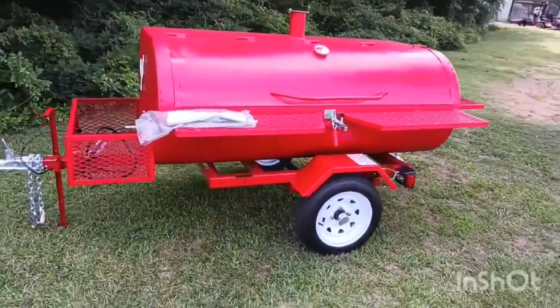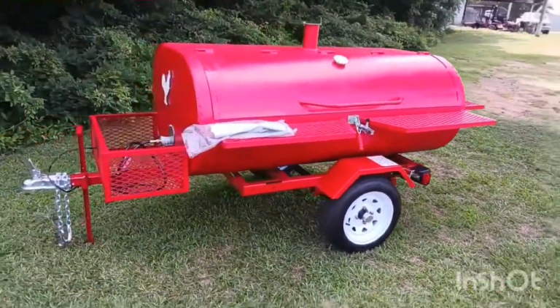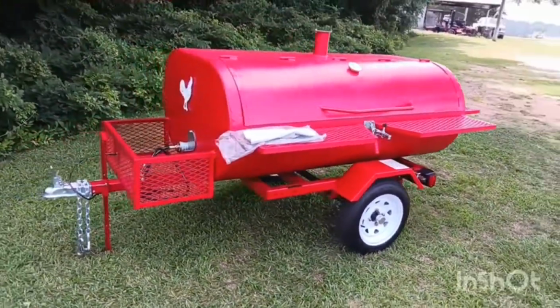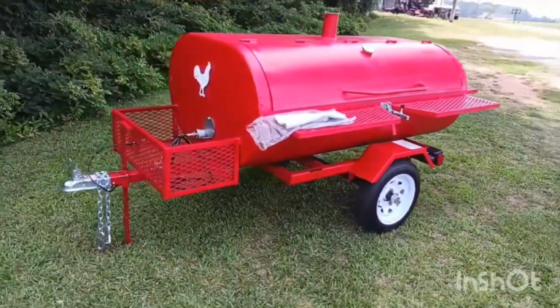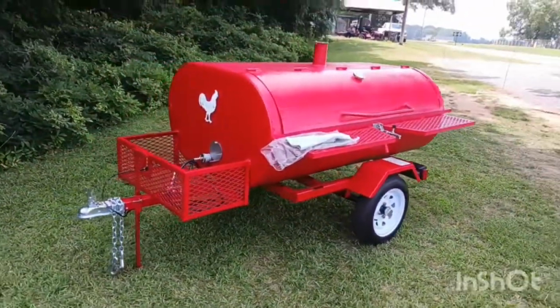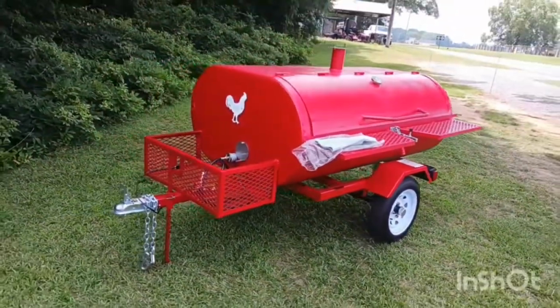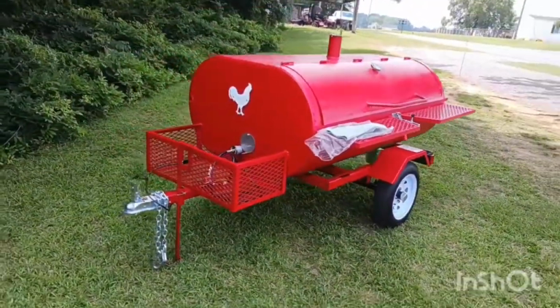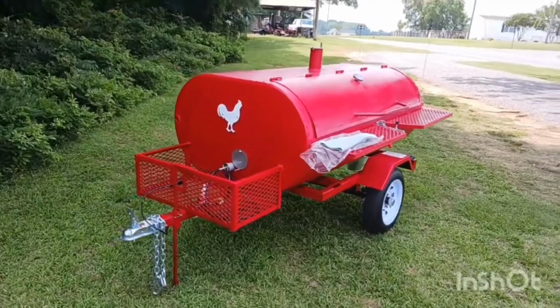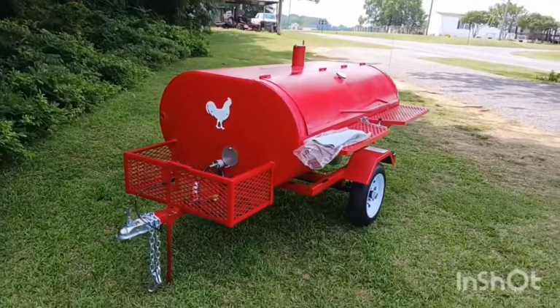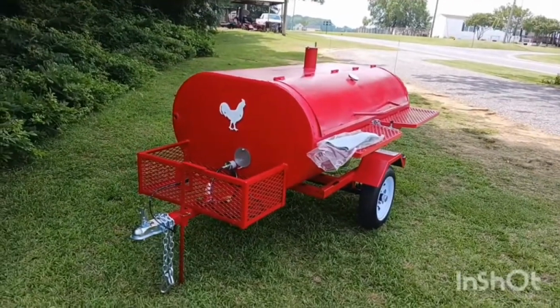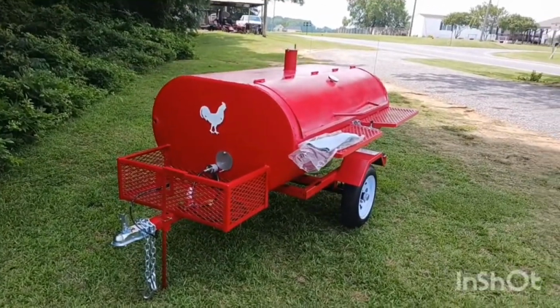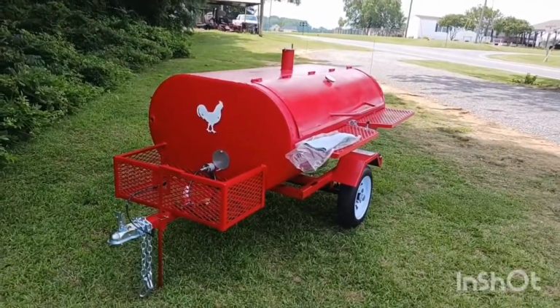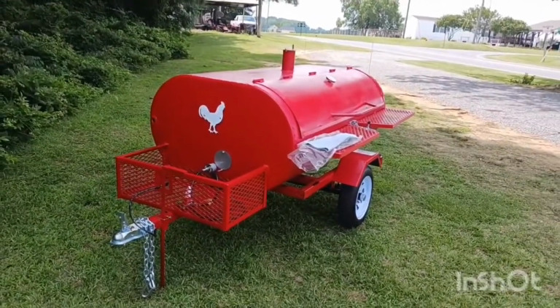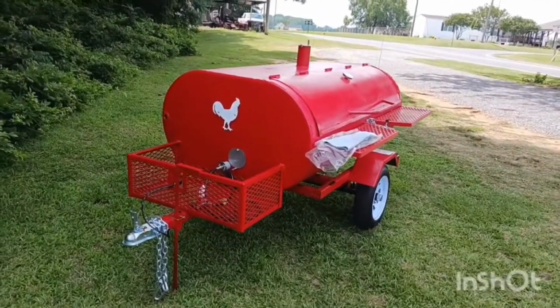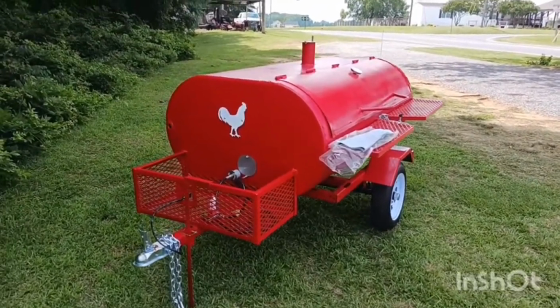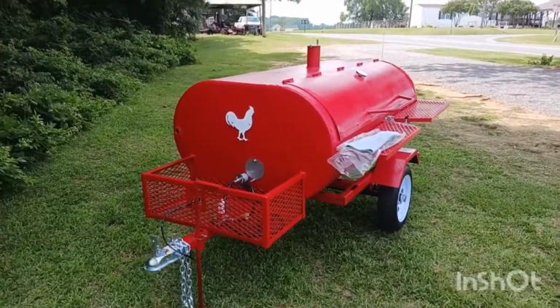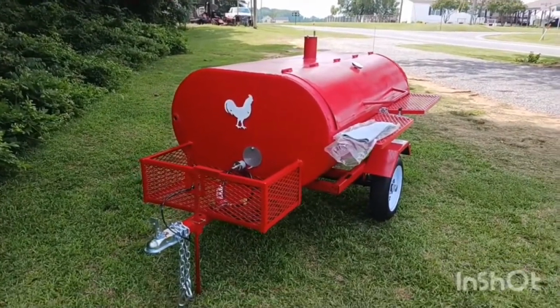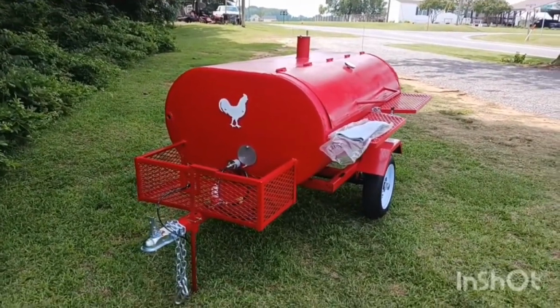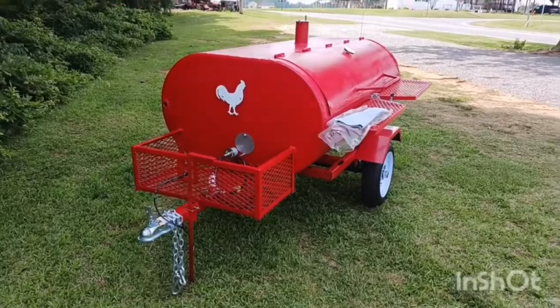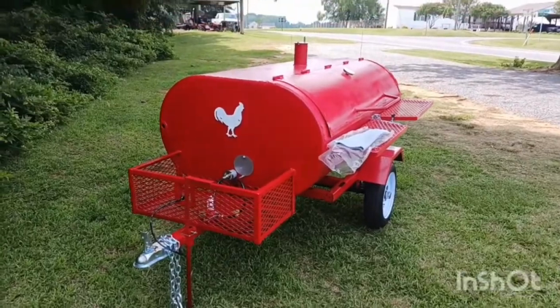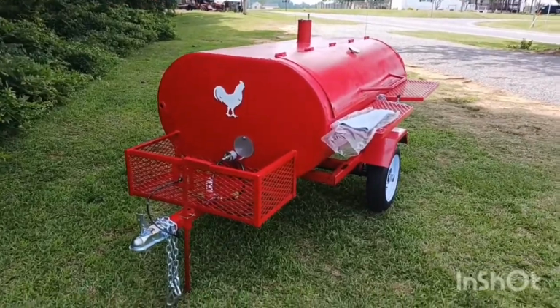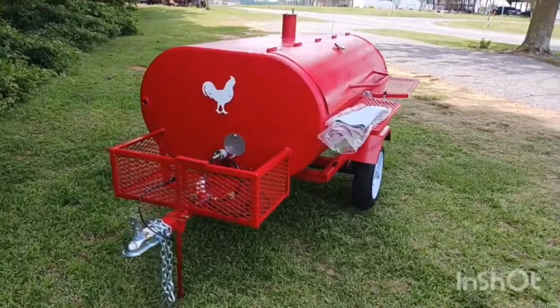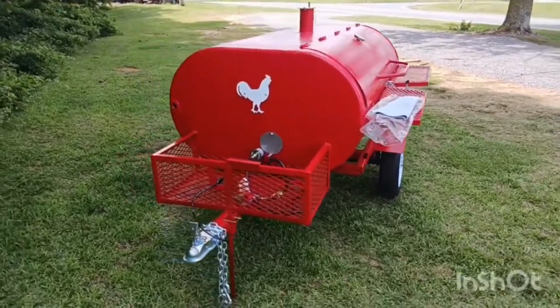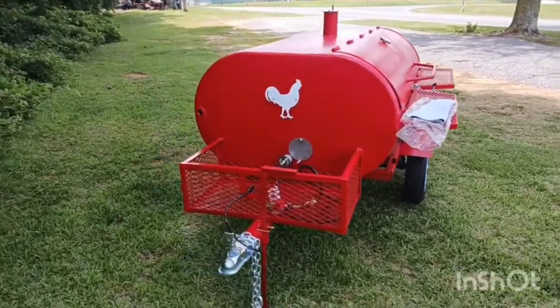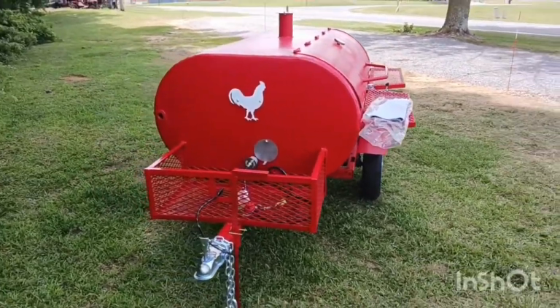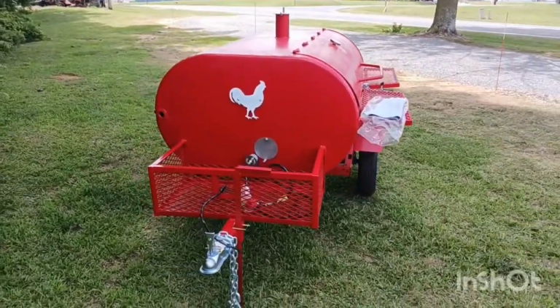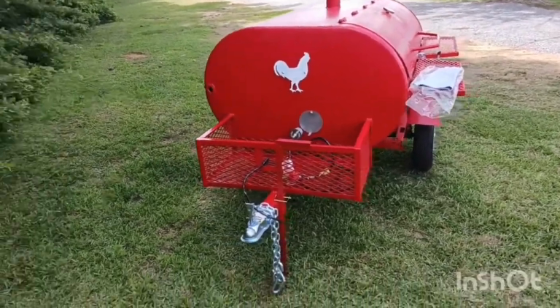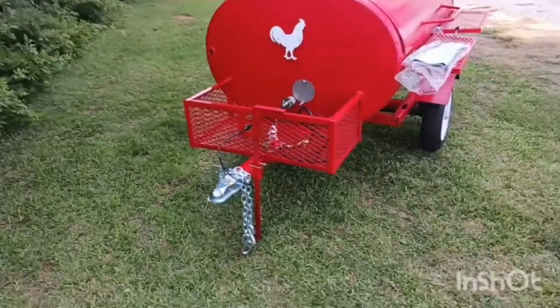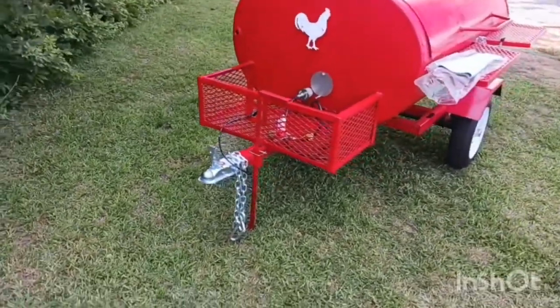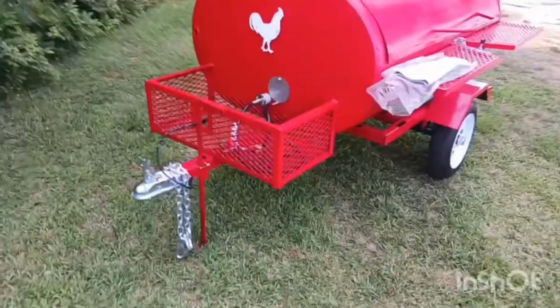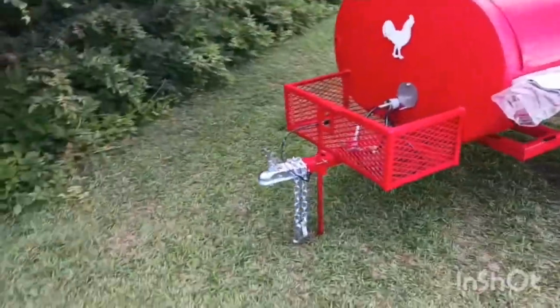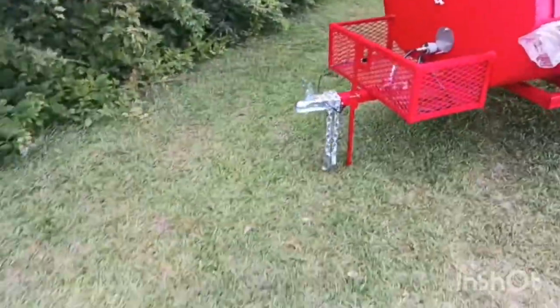I'm really proud of the work I do. I don't do many of them because I'm just by myself in my backyard, but I take pride in what I do and I really think they turn out good. Hope you enjoy it.